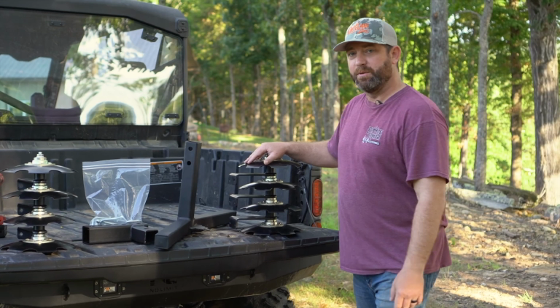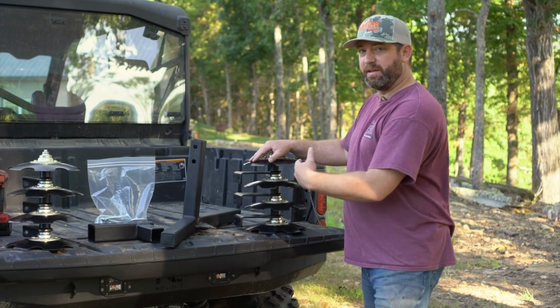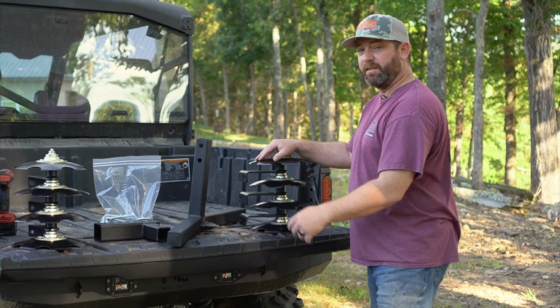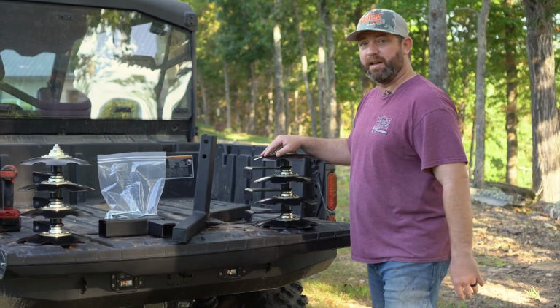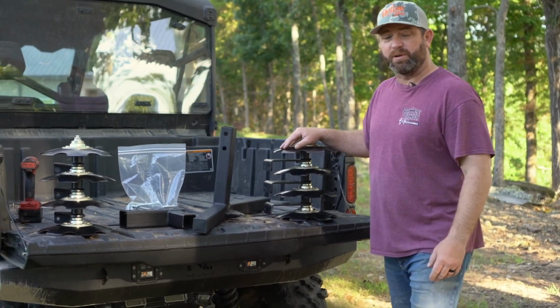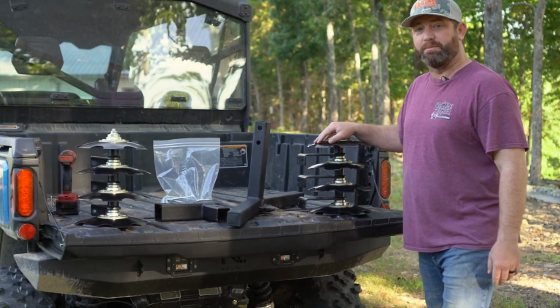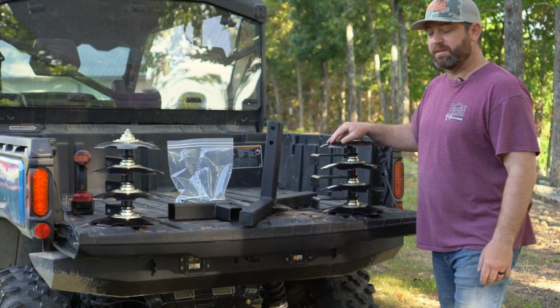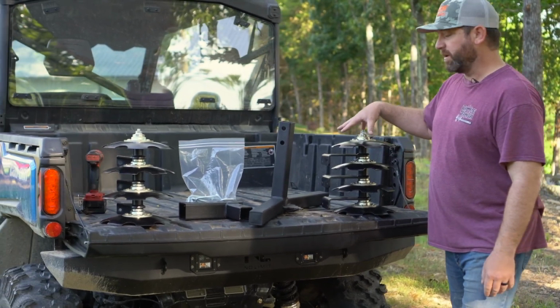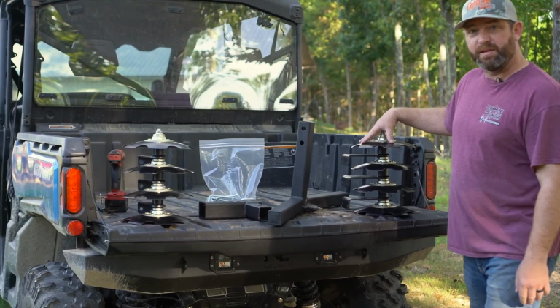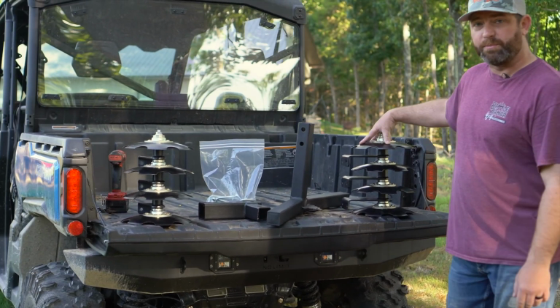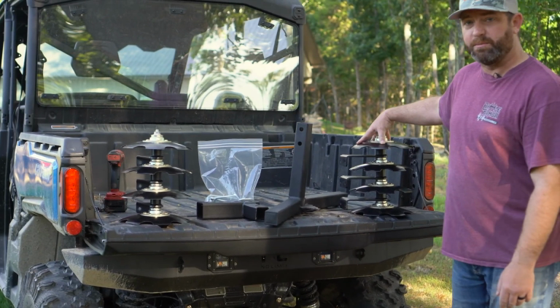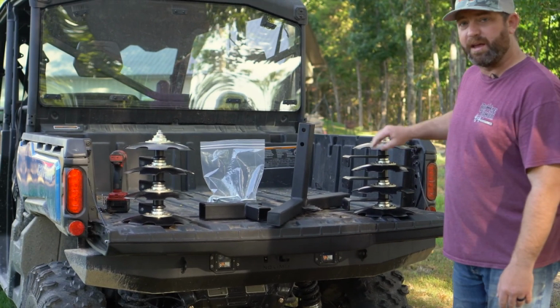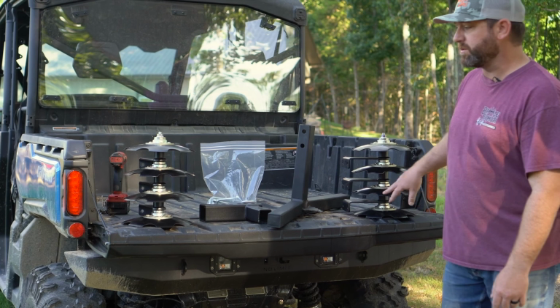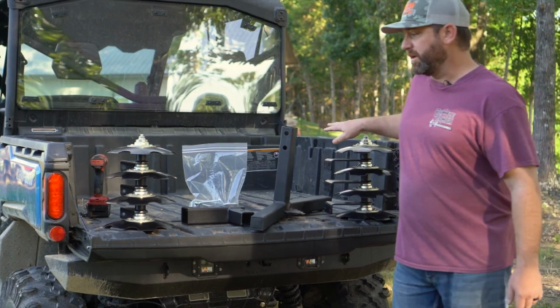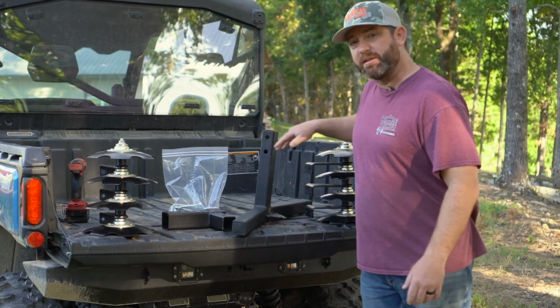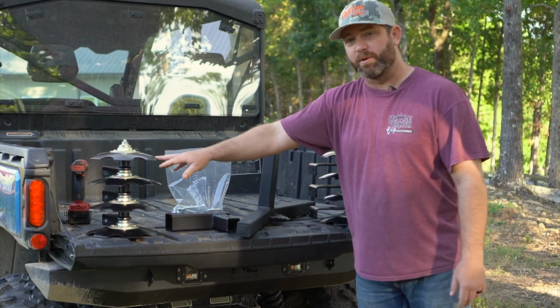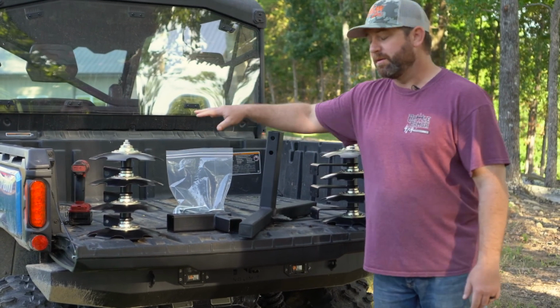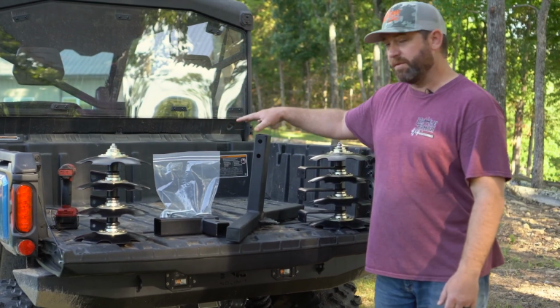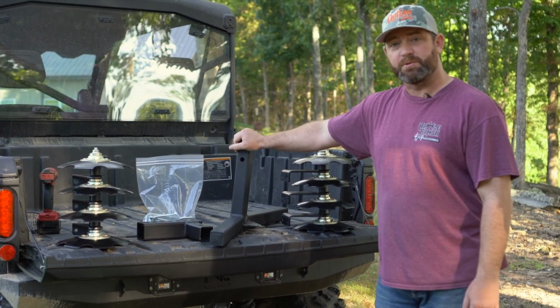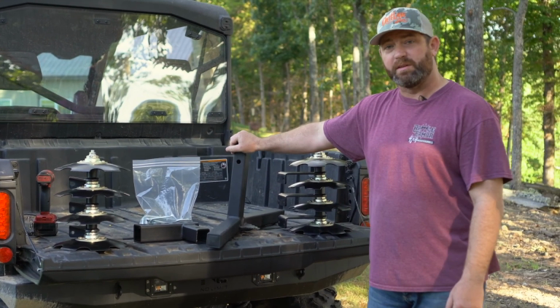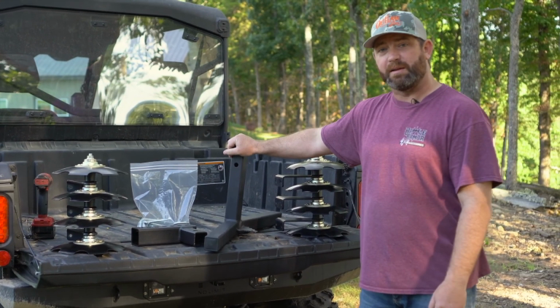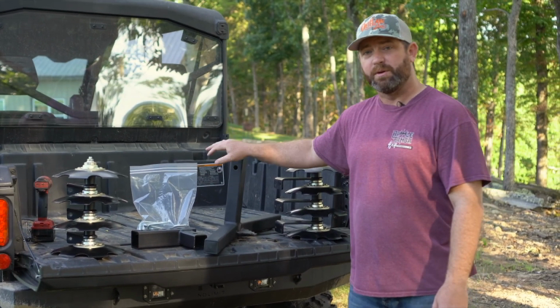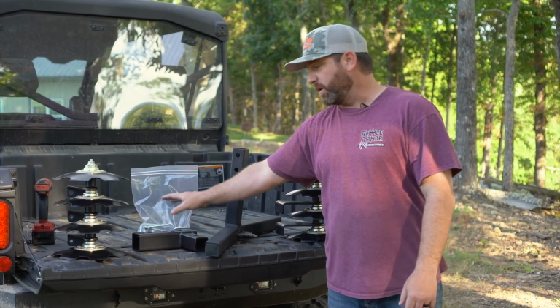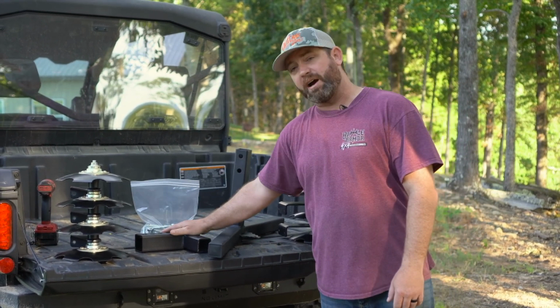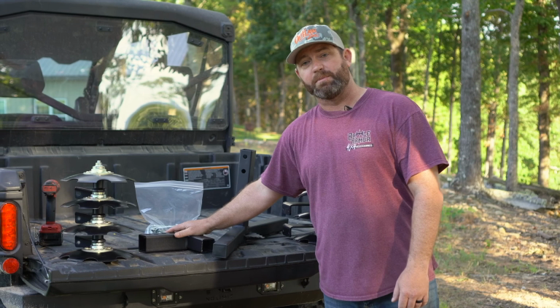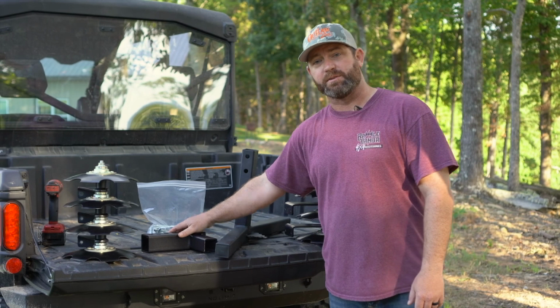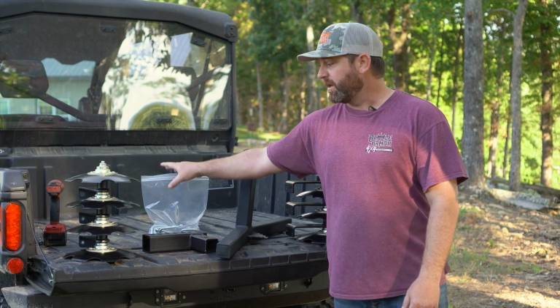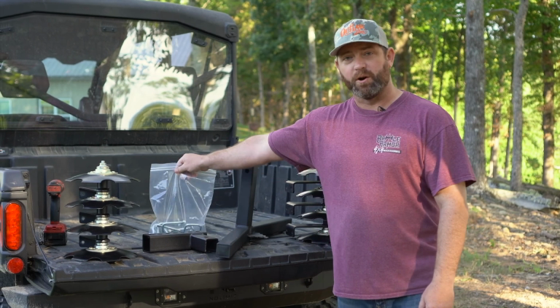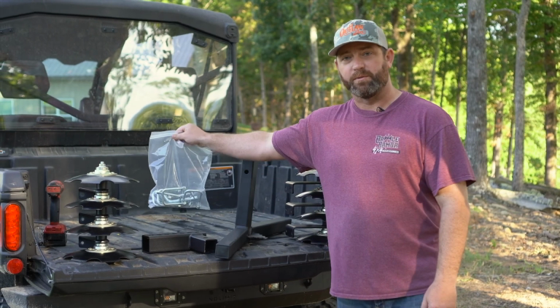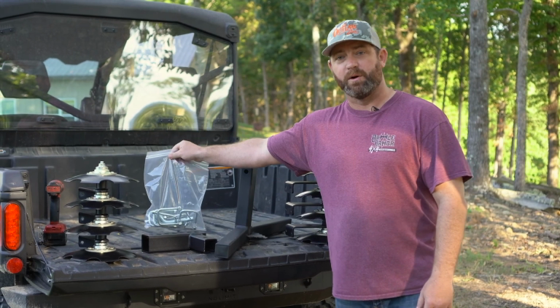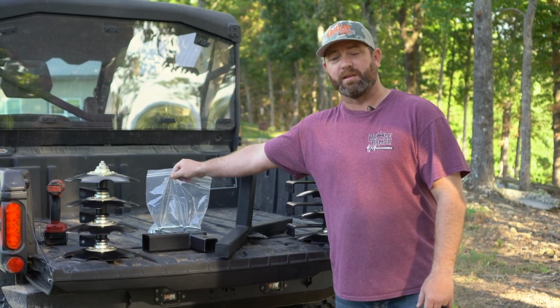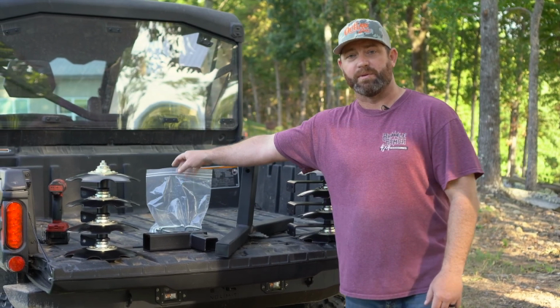What you'll see here laid out on the tailgate is what comes in the box. You'll have your discs already preassembled on the hangers — two sets of four. You'll also have your crossbar that the discs mount to, as well as your height and depth adjusters and your hardware kit with U-bolts and locking pins.